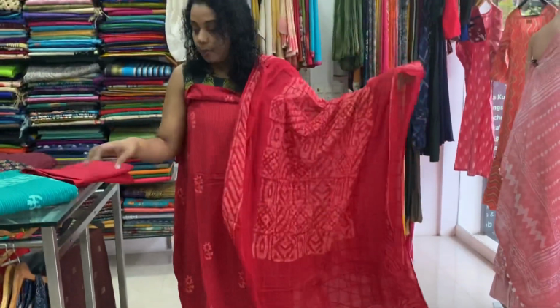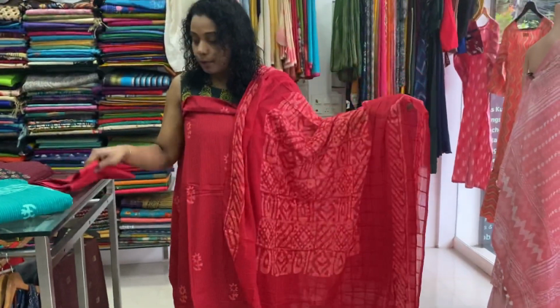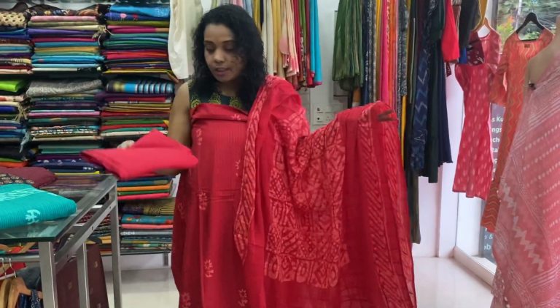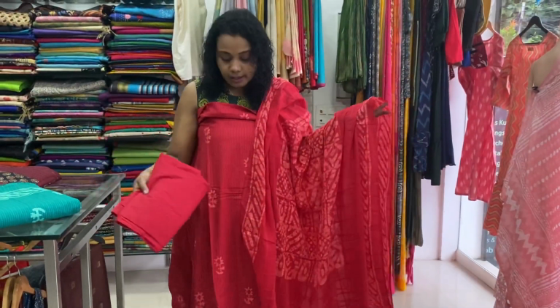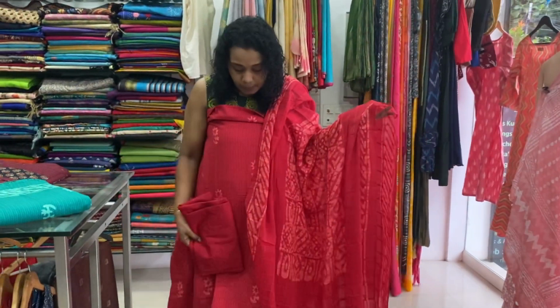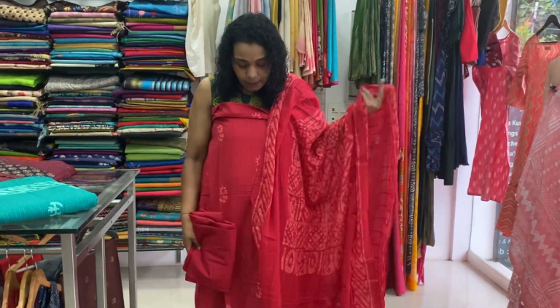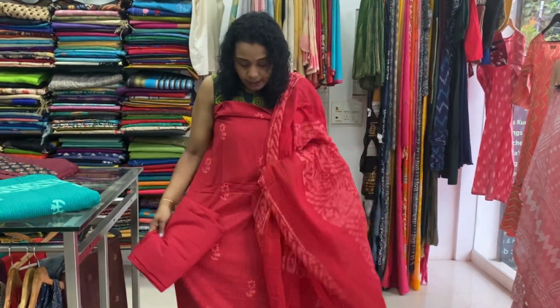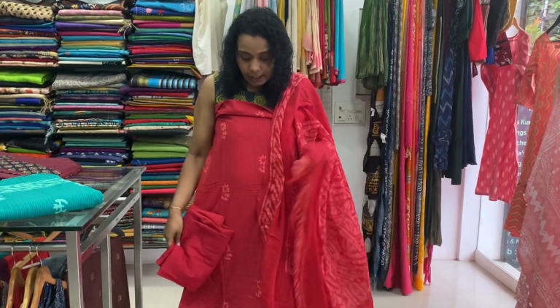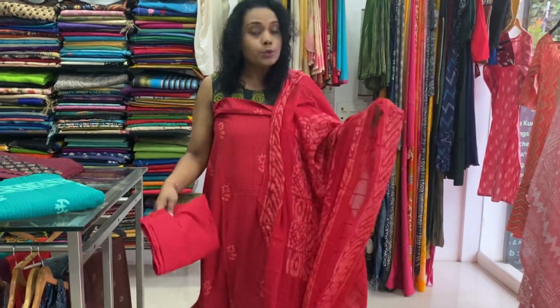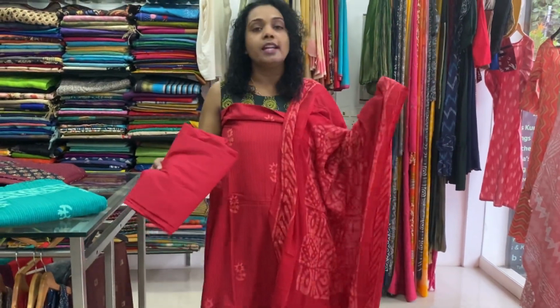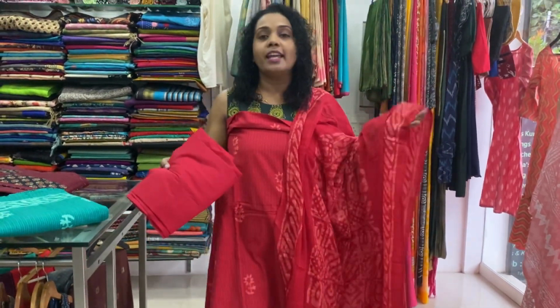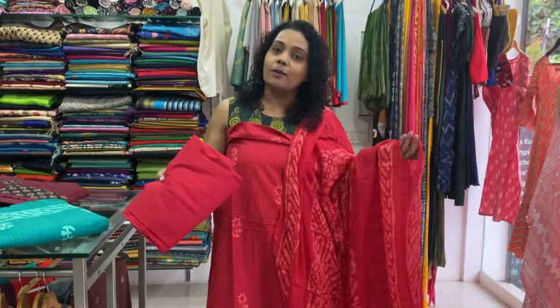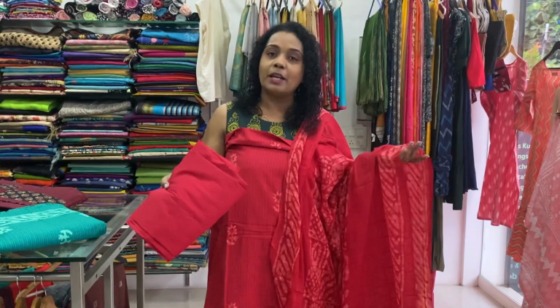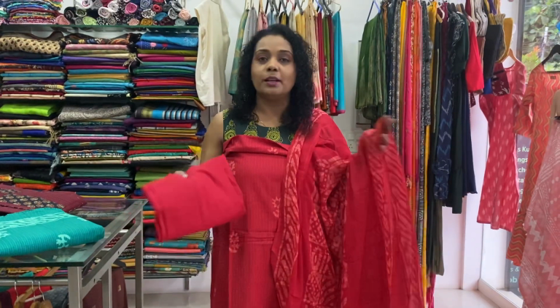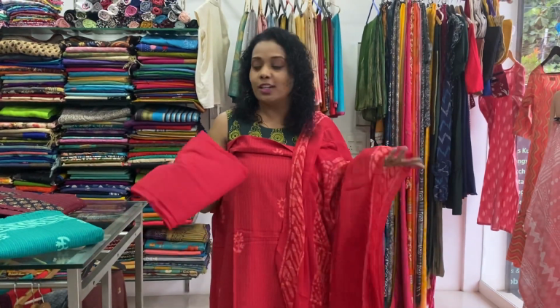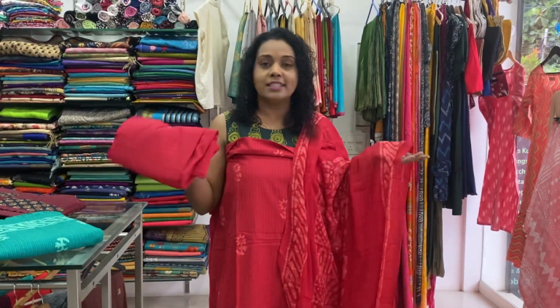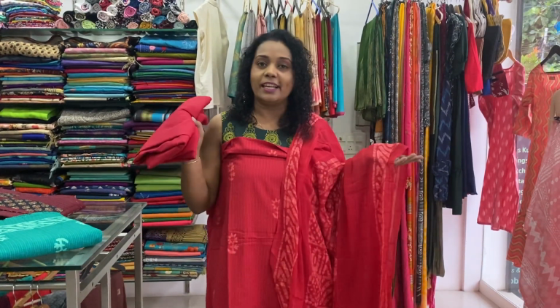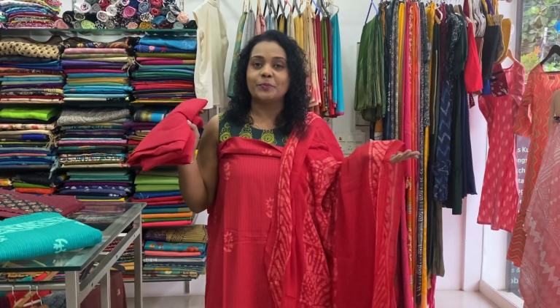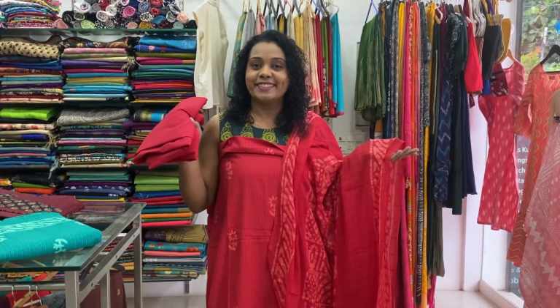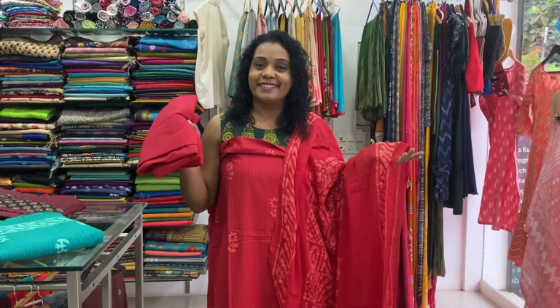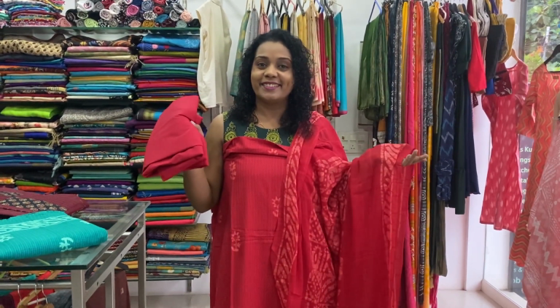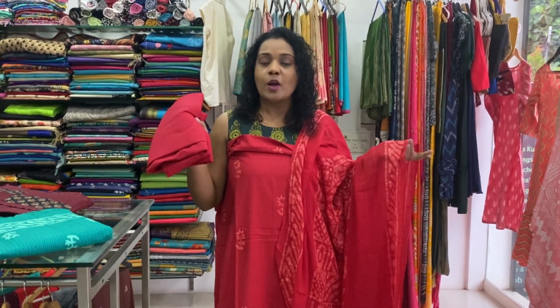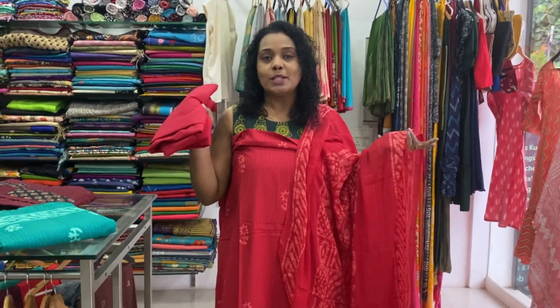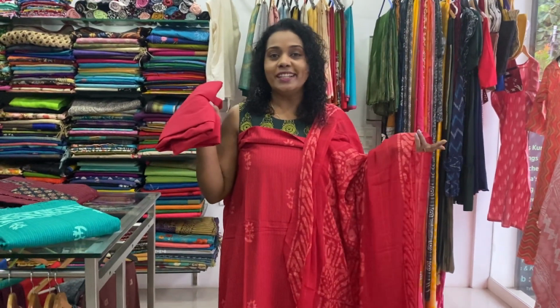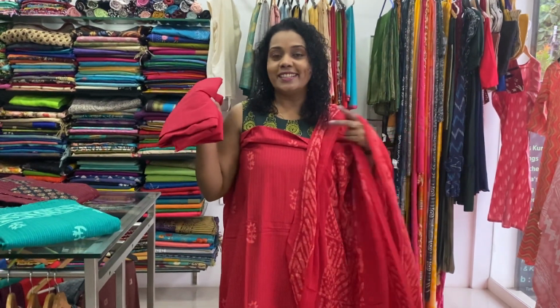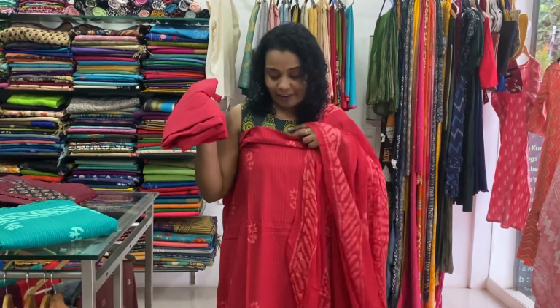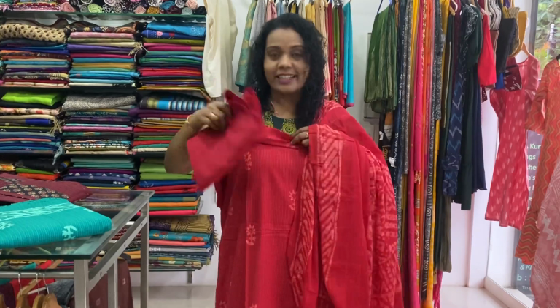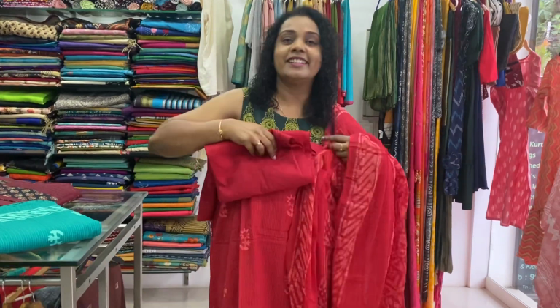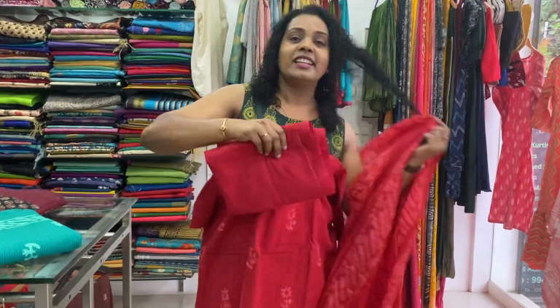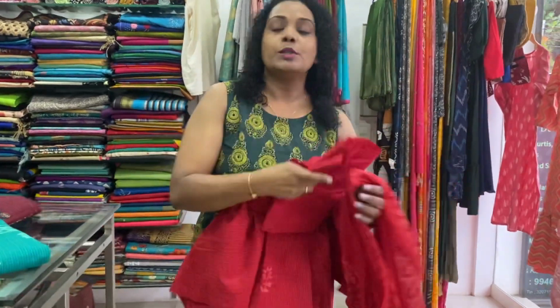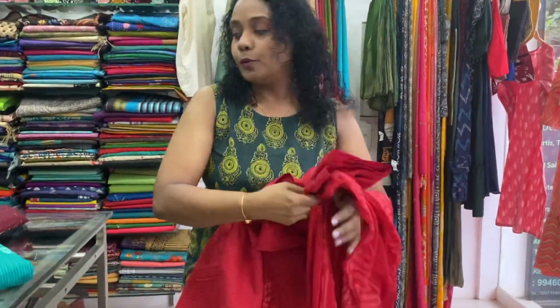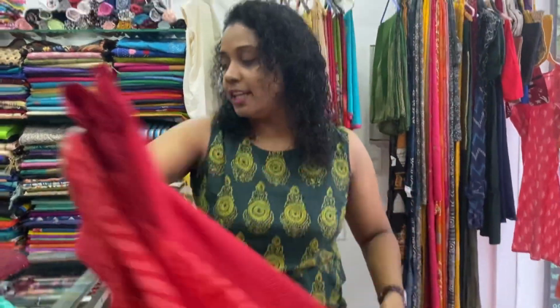The bottom is cotton — straight pant or salwar pant options available. This is the Thai cam chudi and Thai cam salwar style. The first one is red, priced at 1450.